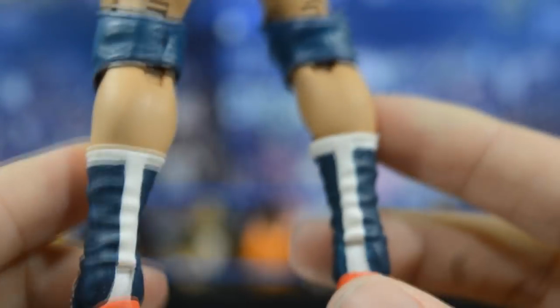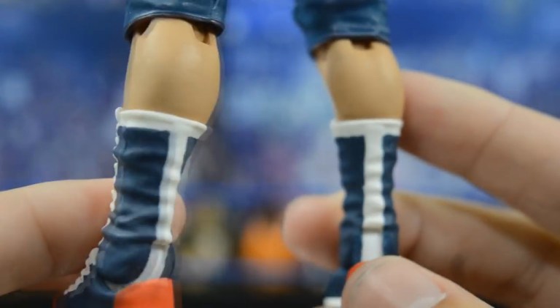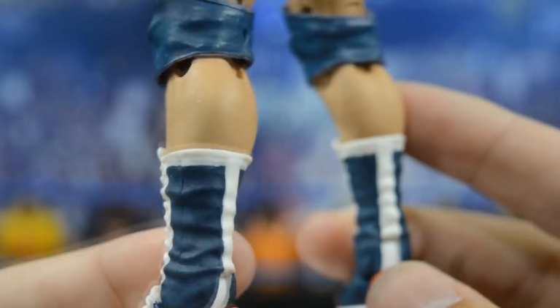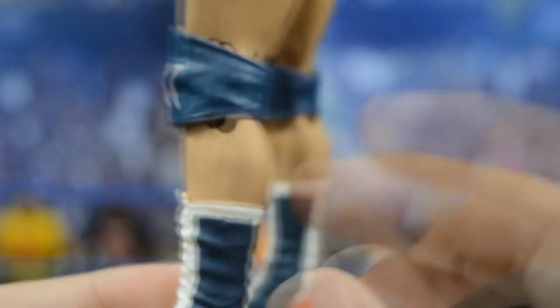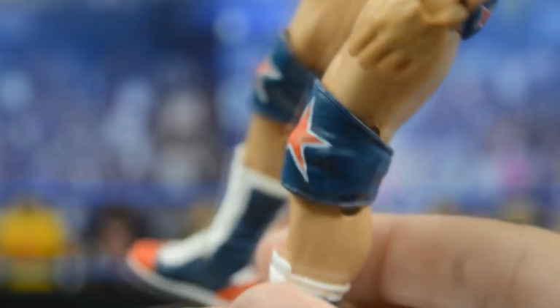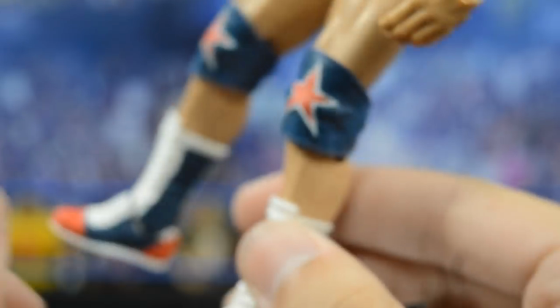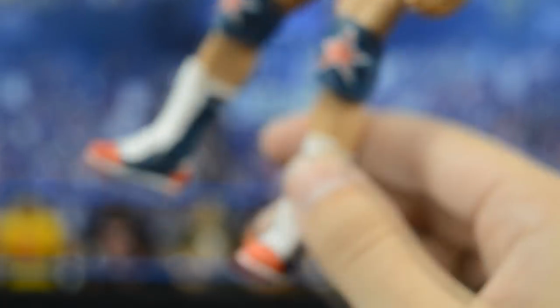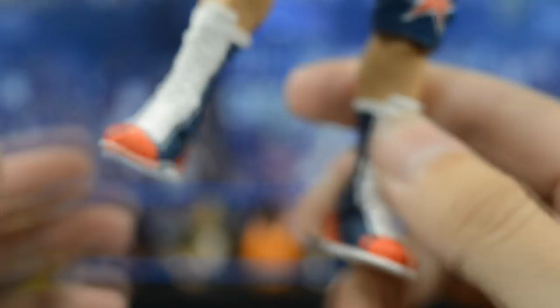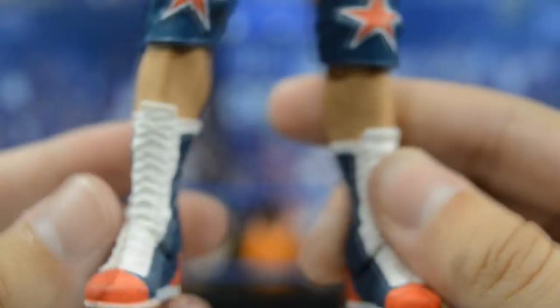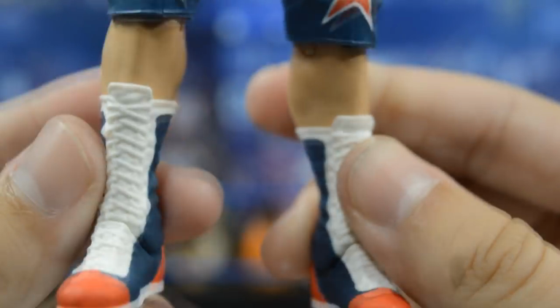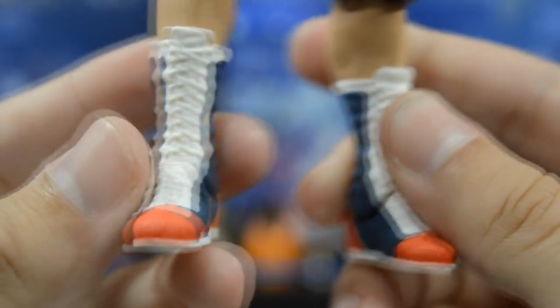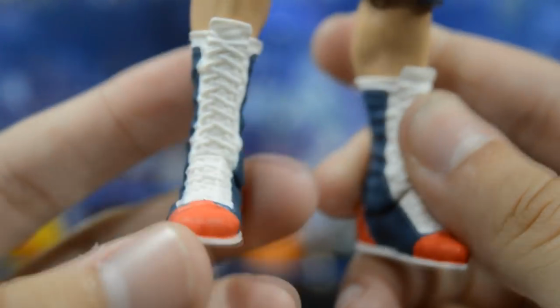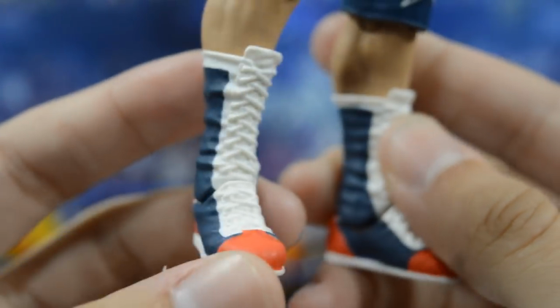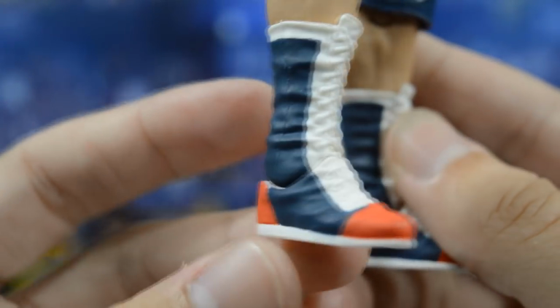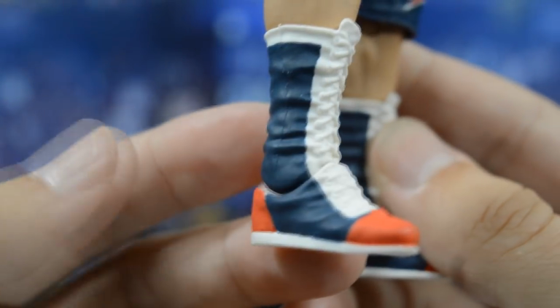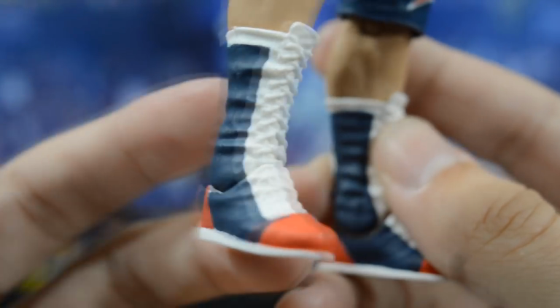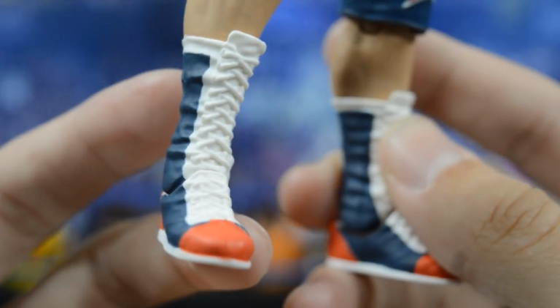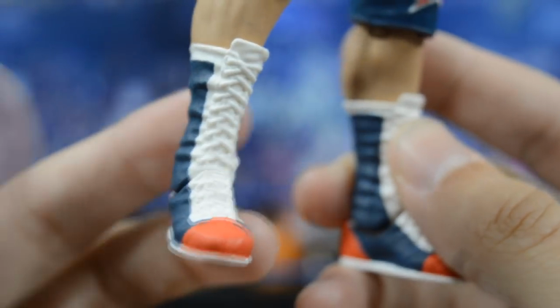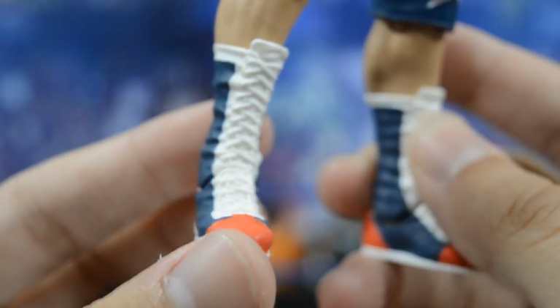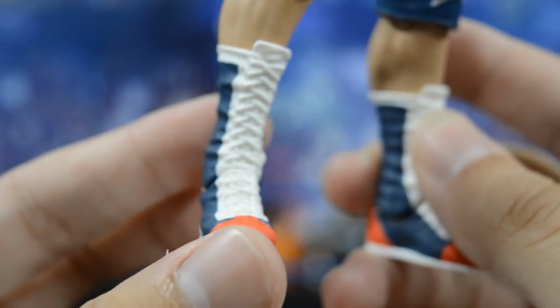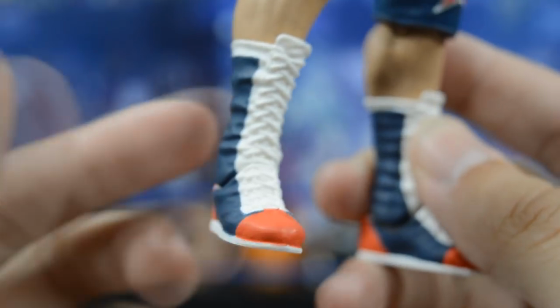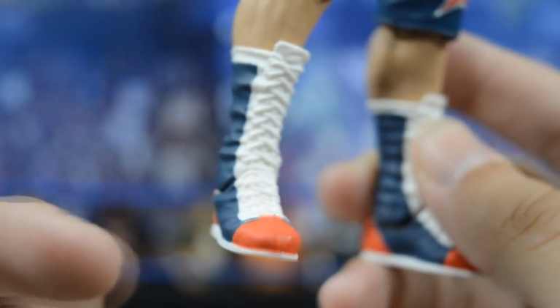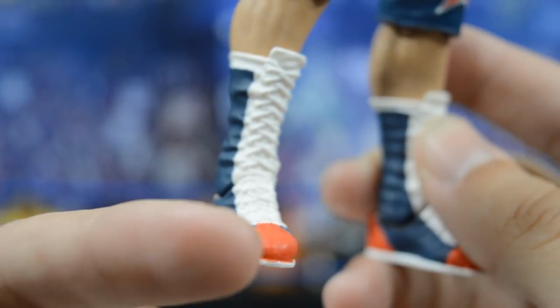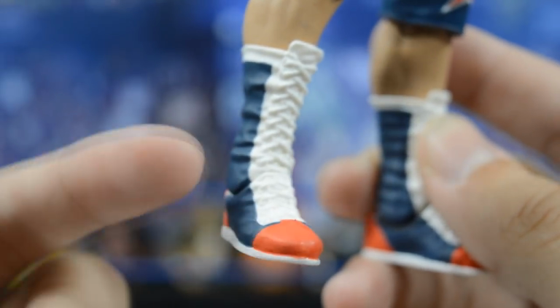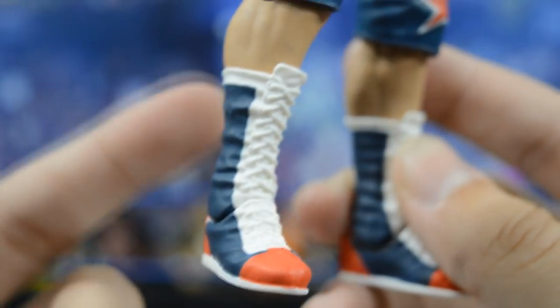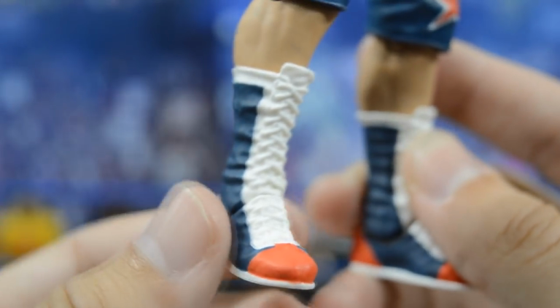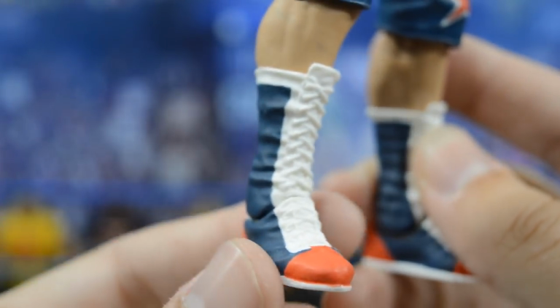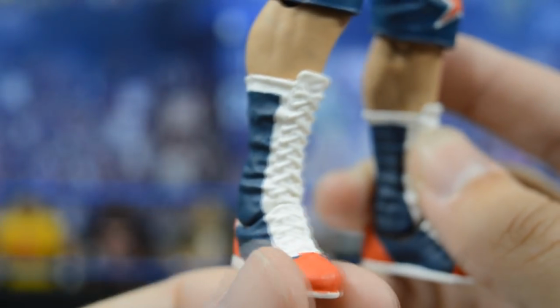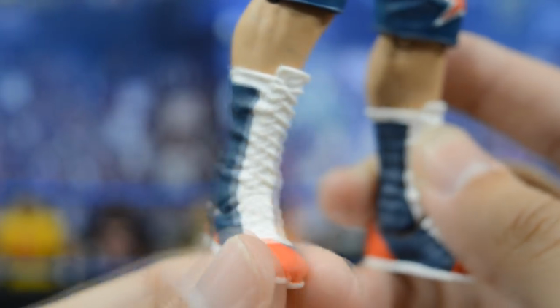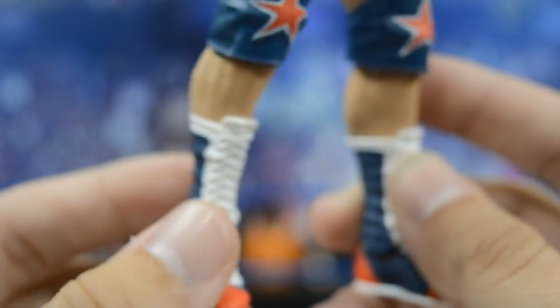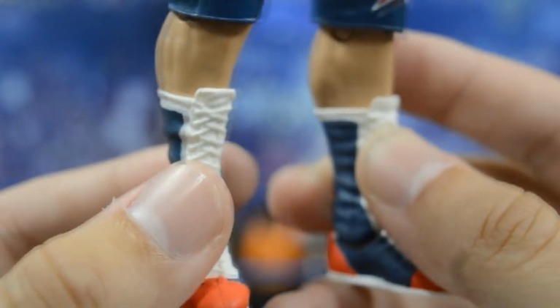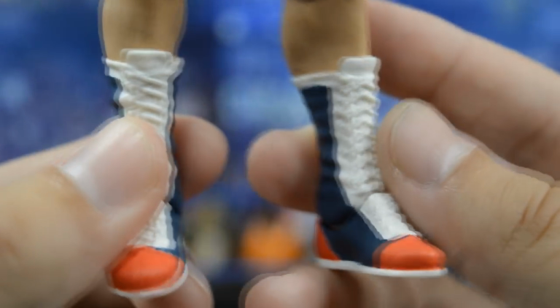My favorite boots in WWE besides Dolph Ziggler's are the ones Kurt Angle has rocked many times in his career — the navy, white, and red boots that look so beautiful and clean.